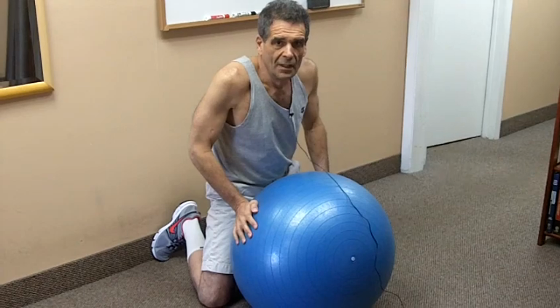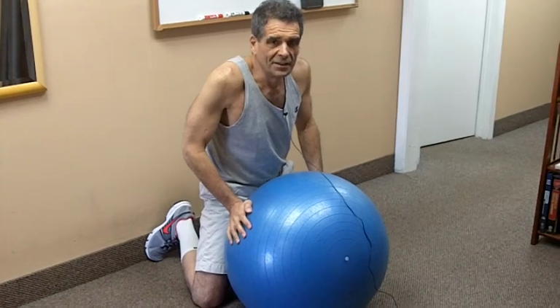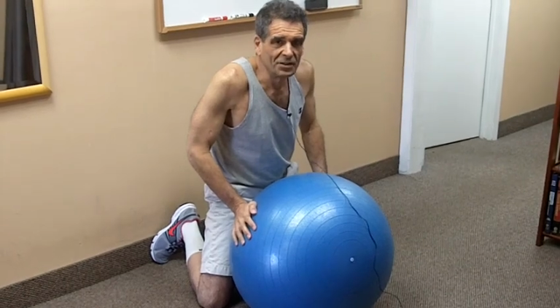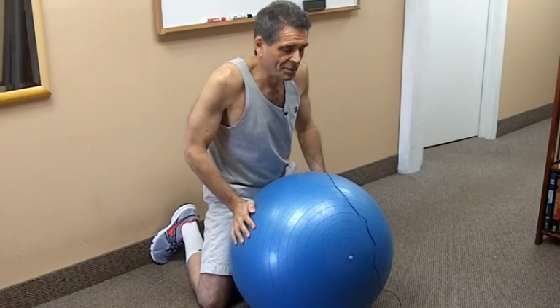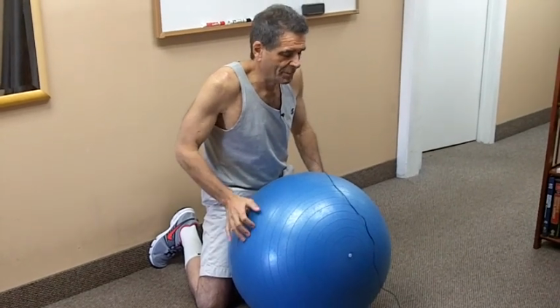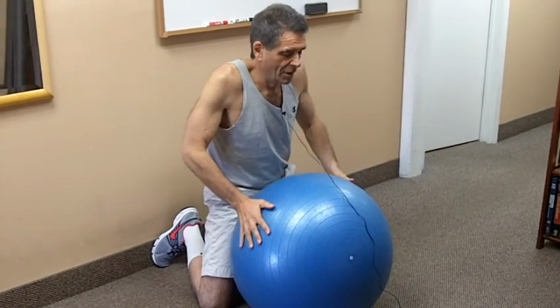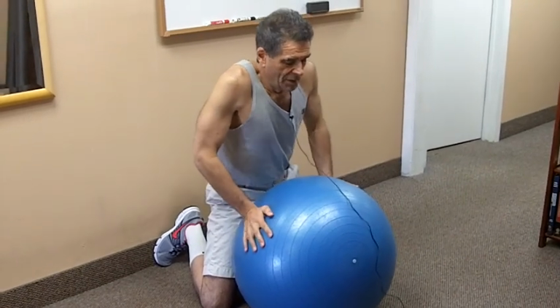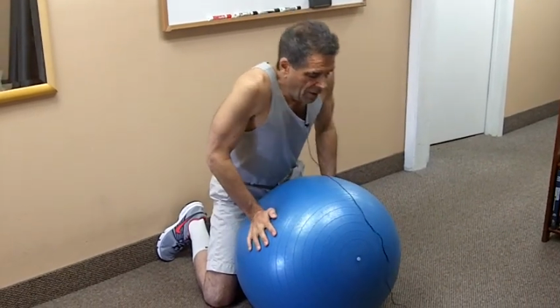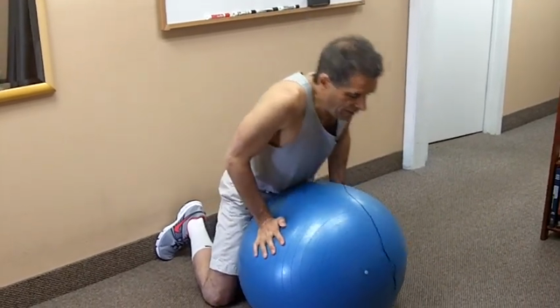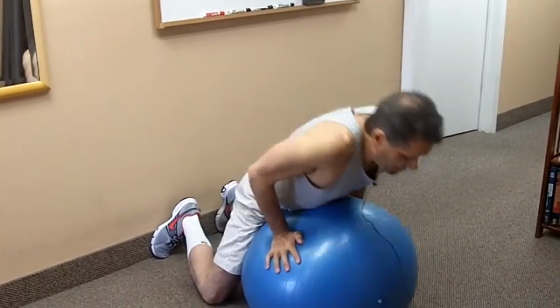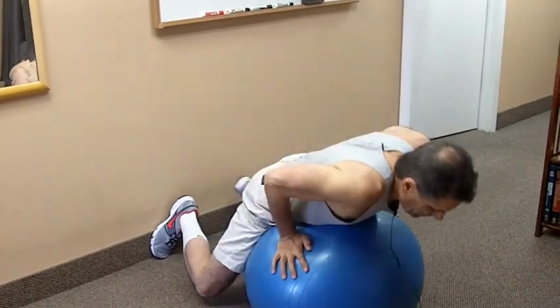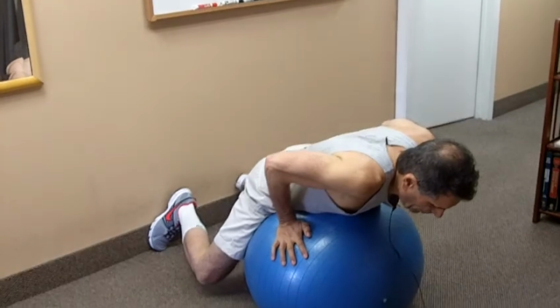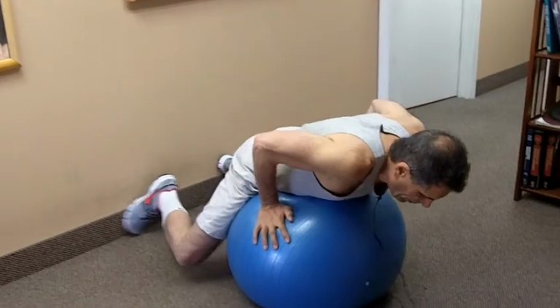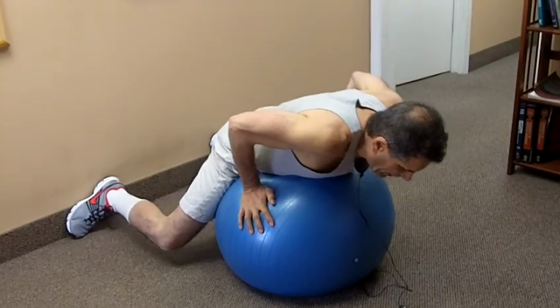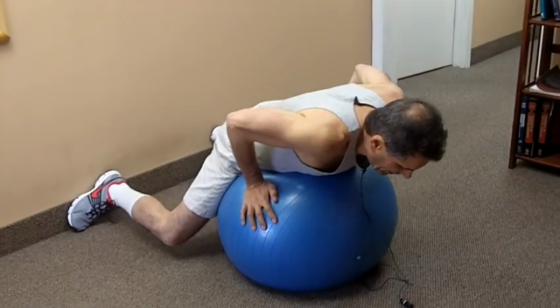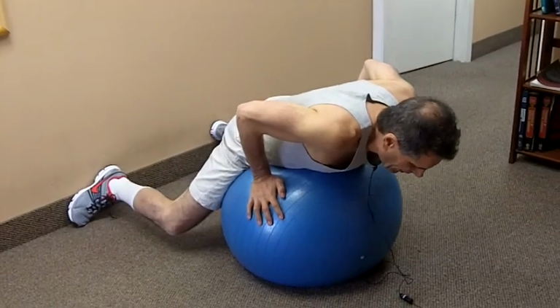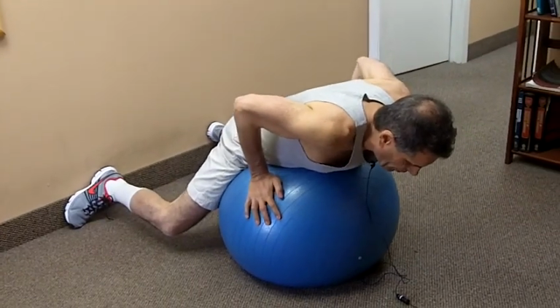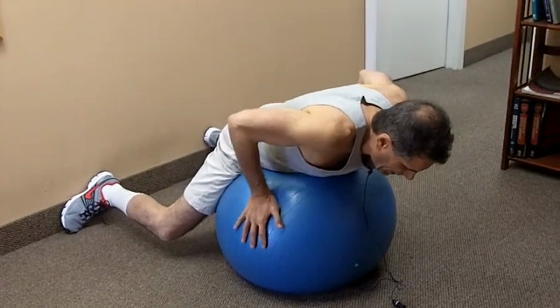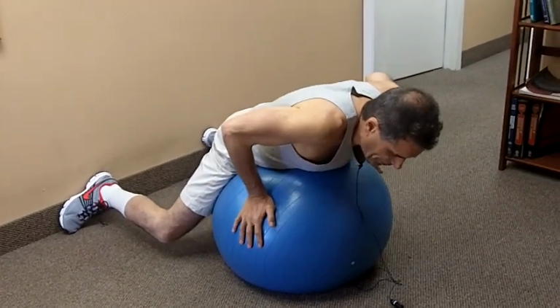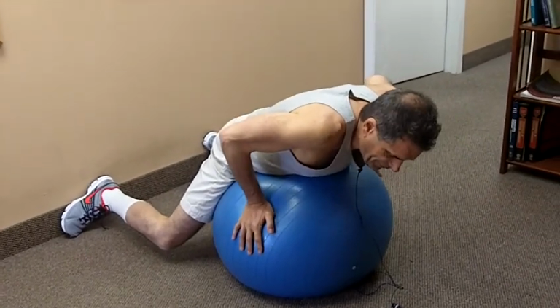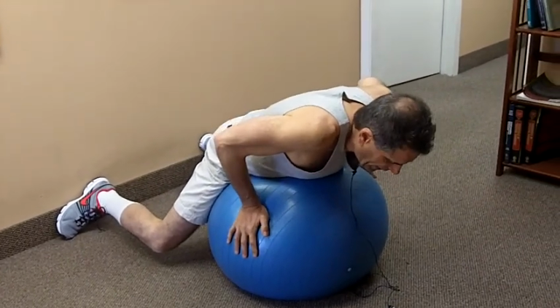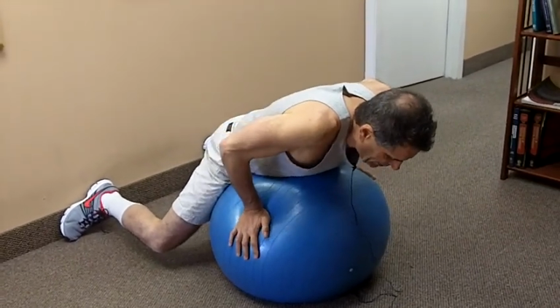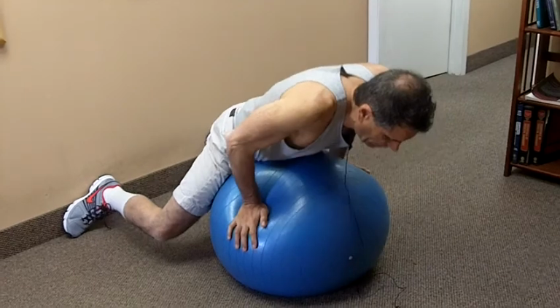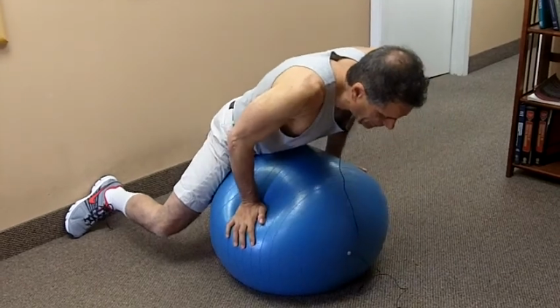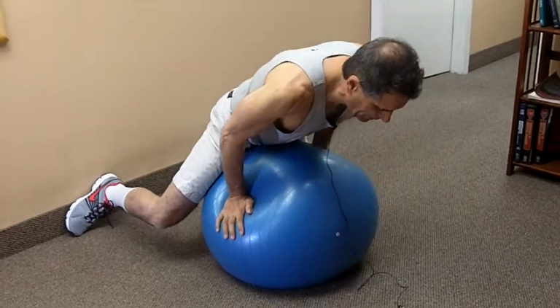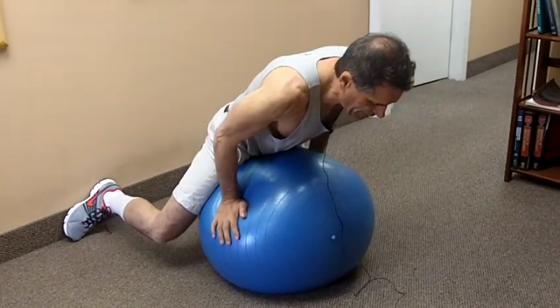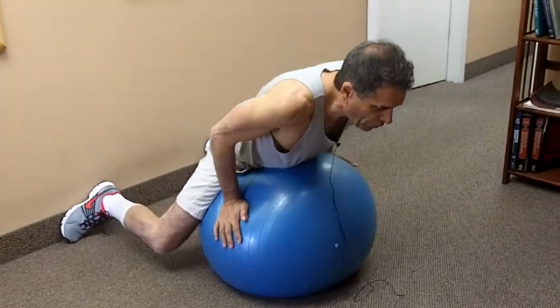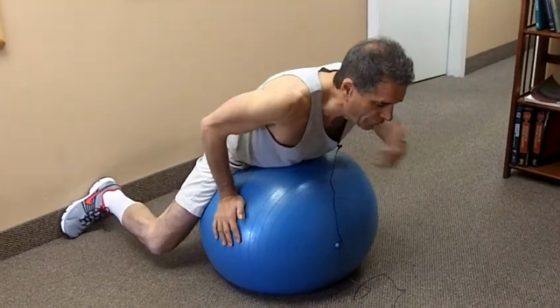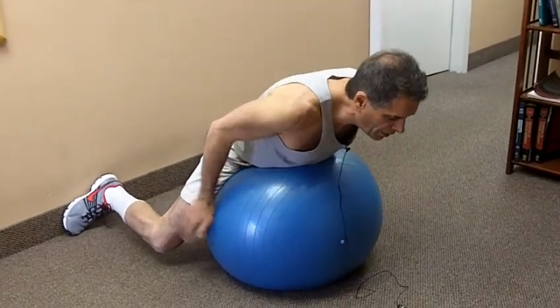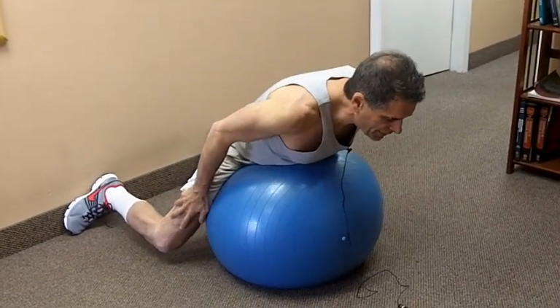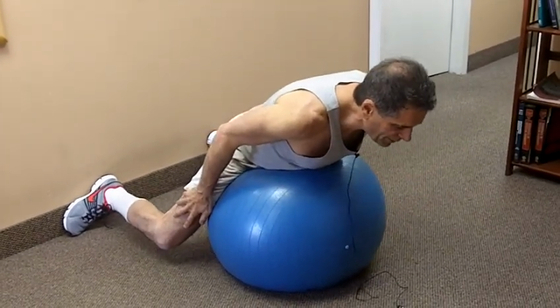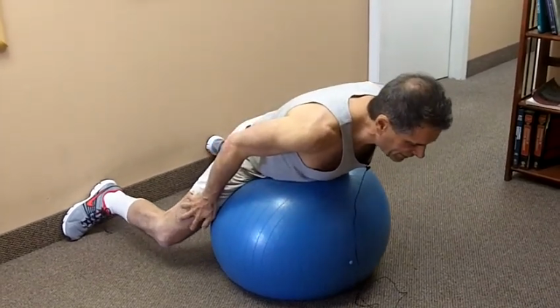This is extension on the gymnastic ball. I'm going to lay on the gymnastic ball, put my feet apart for balance, and they are against the wall in this case, although you don't have to do that. I'm going to slide the ball a little bit underneath me so I can get more over the ball, and then straighten my knee slightly.